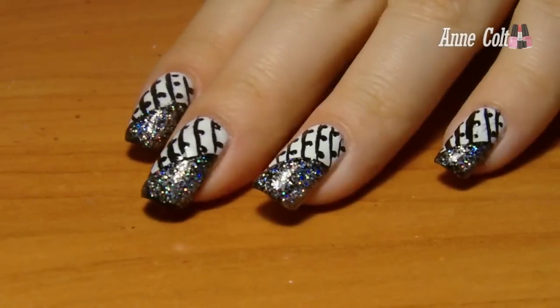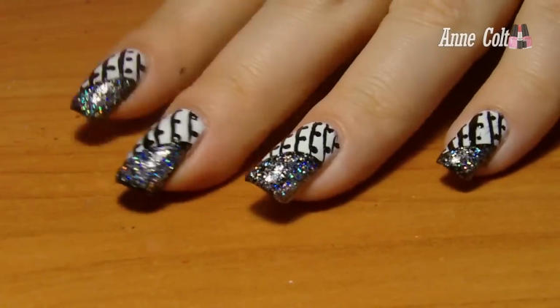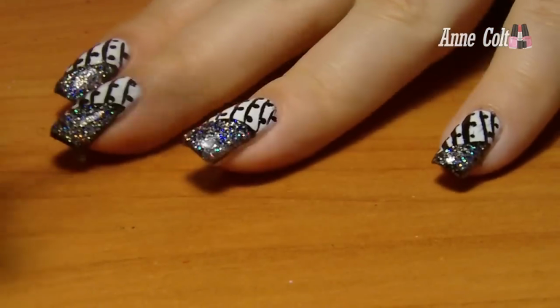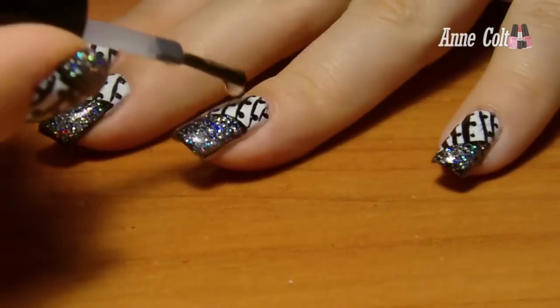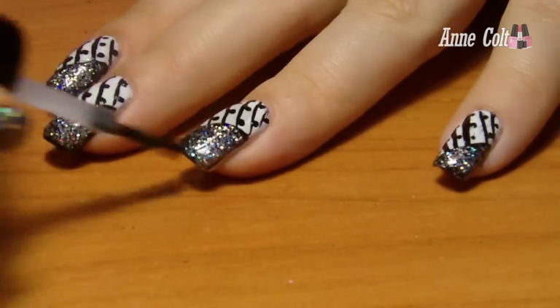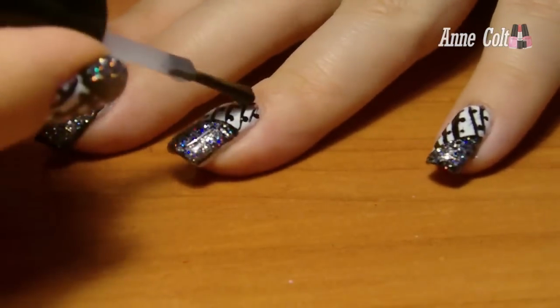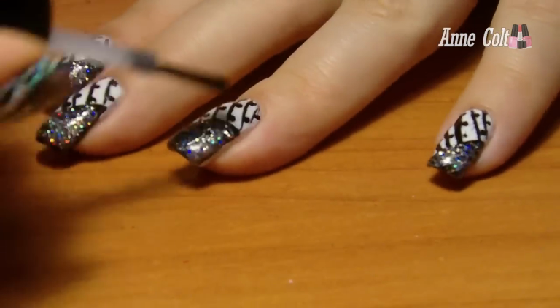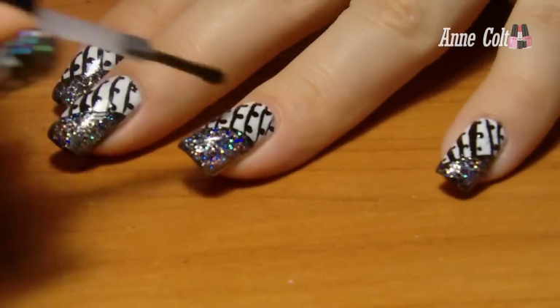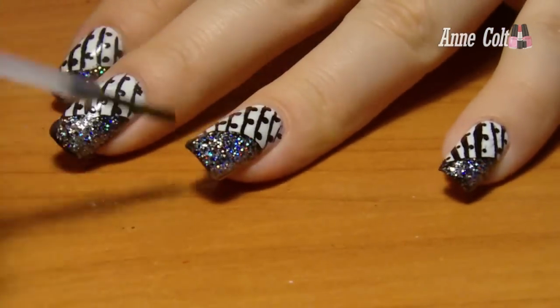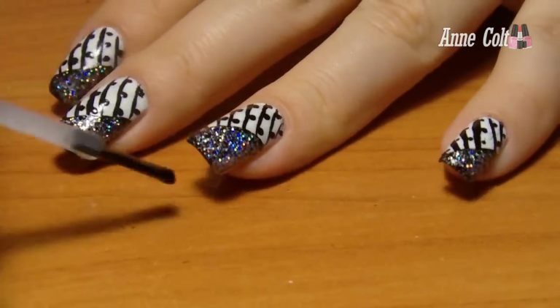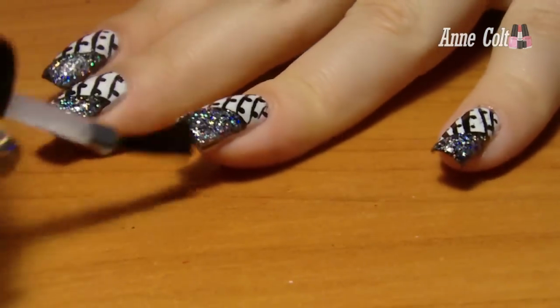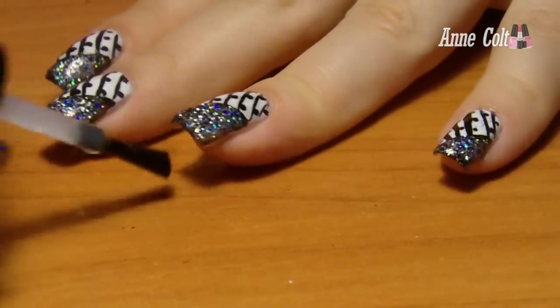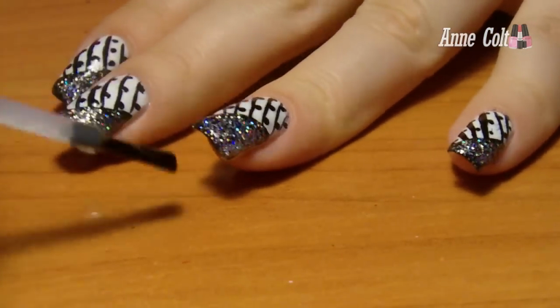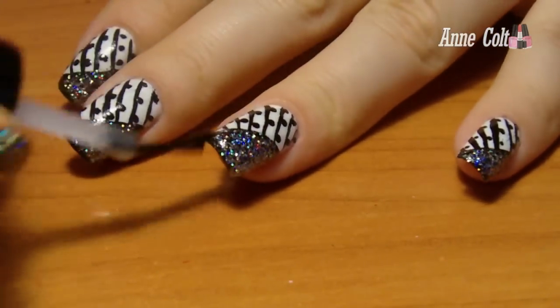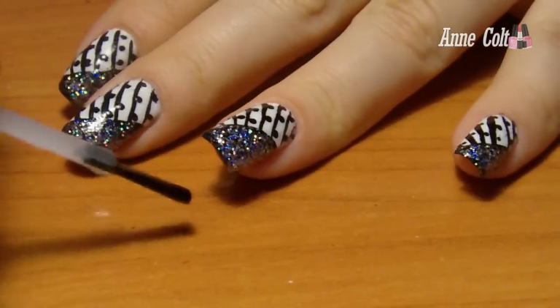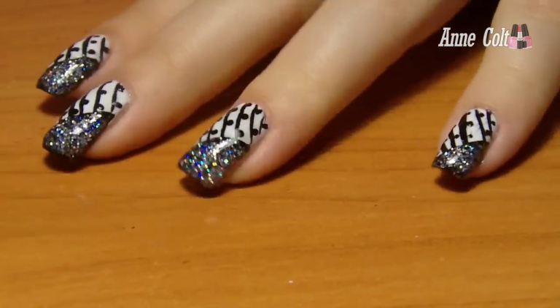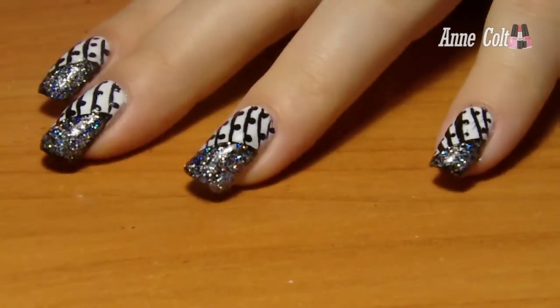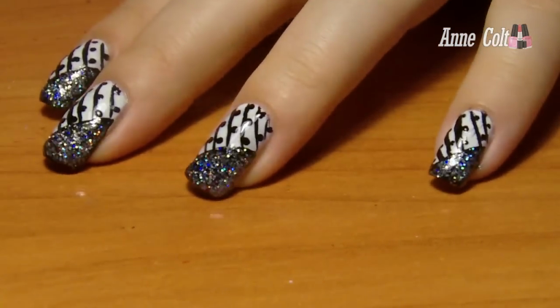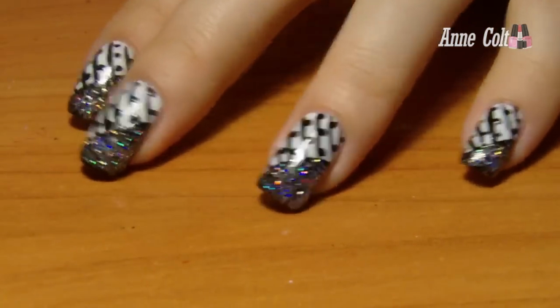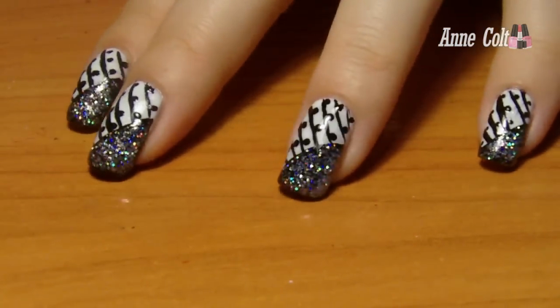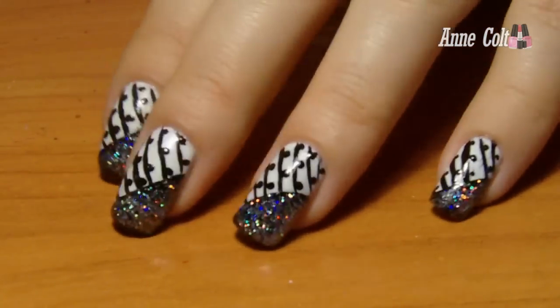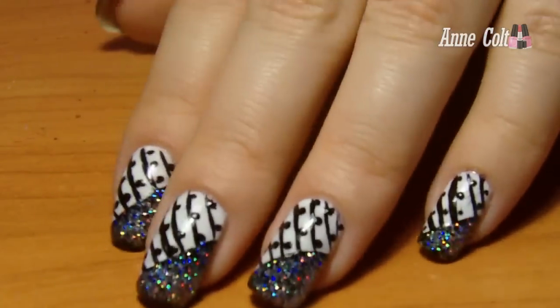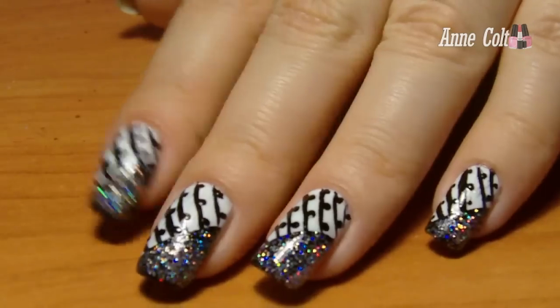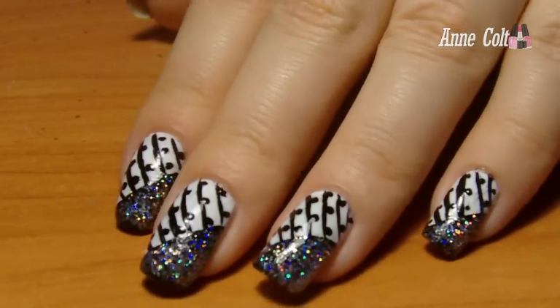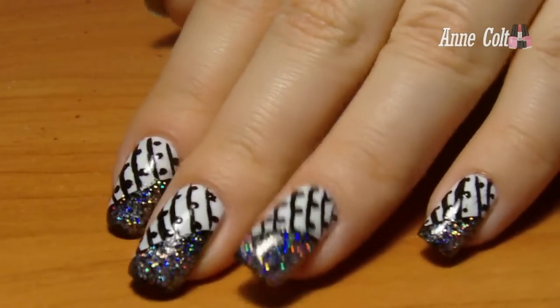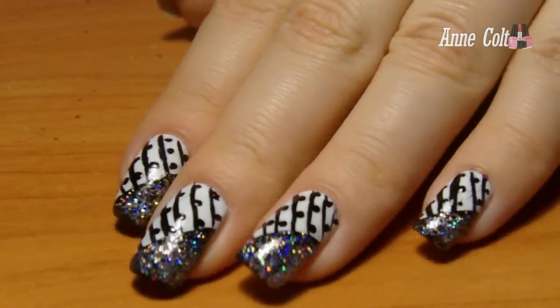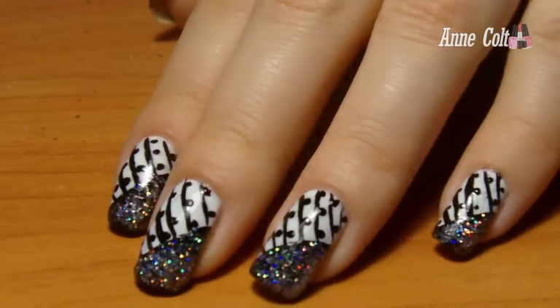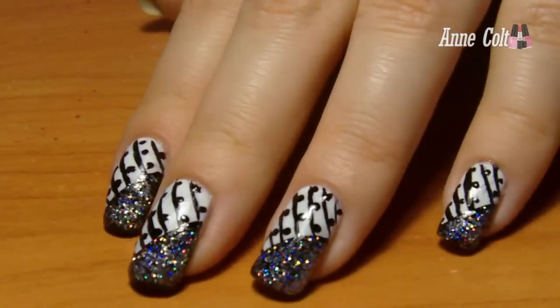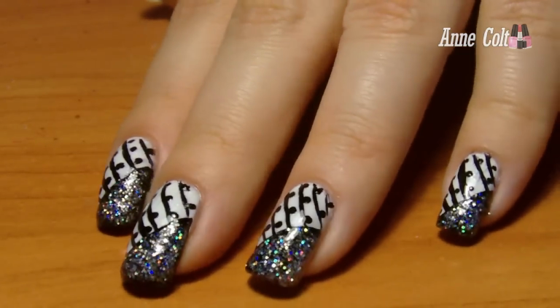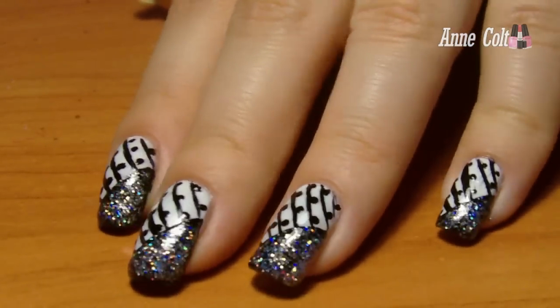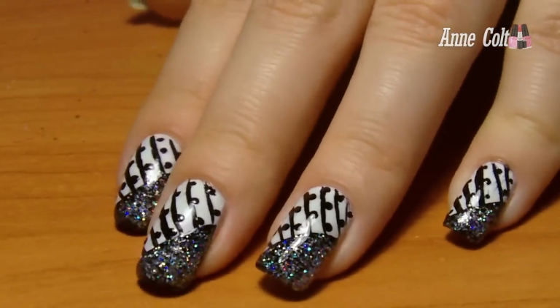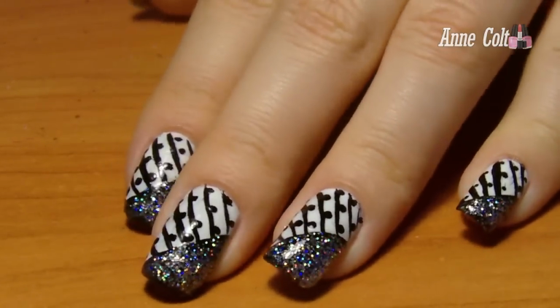Don't forget to apply your top coat to seal your design, and that's it. Easy, right? Don't forget to subscribe, comment, and rate for more tutorials. Take care!